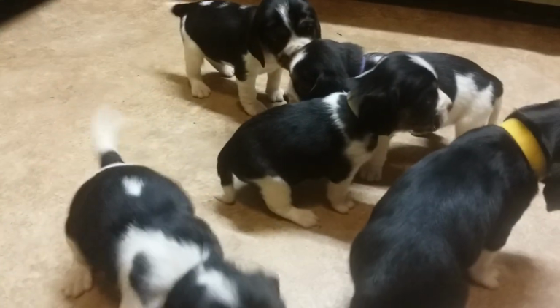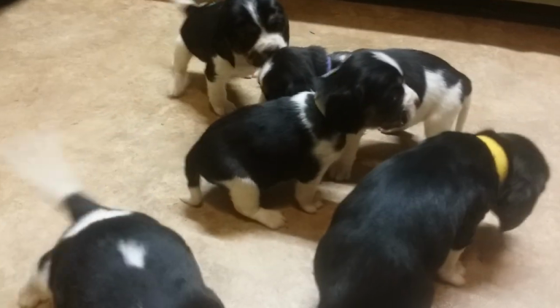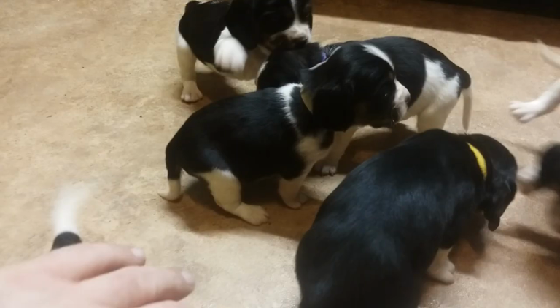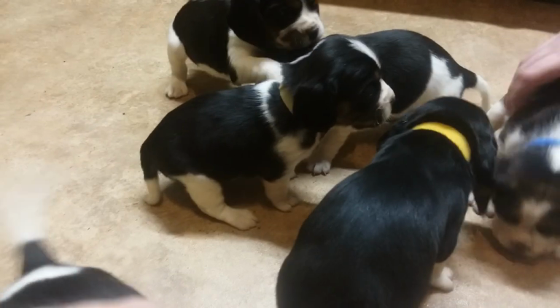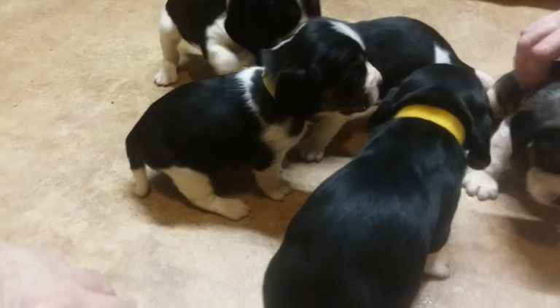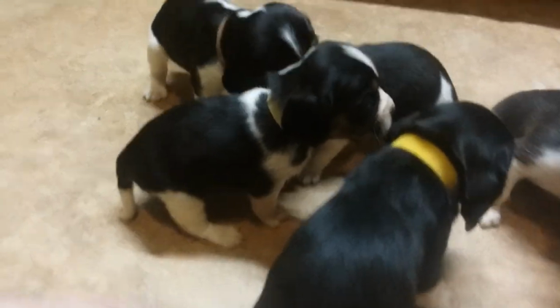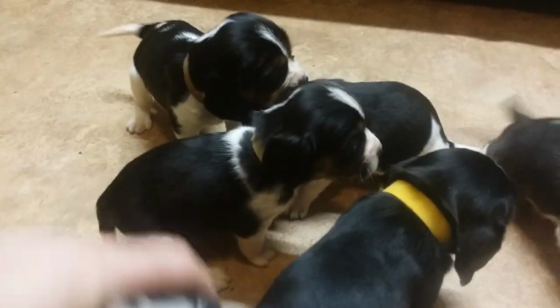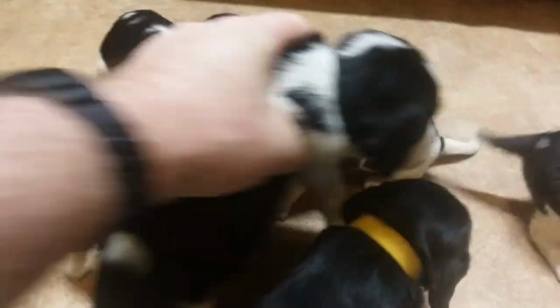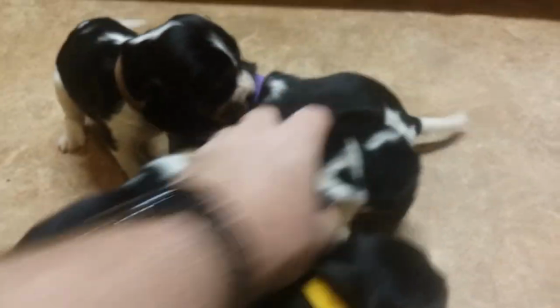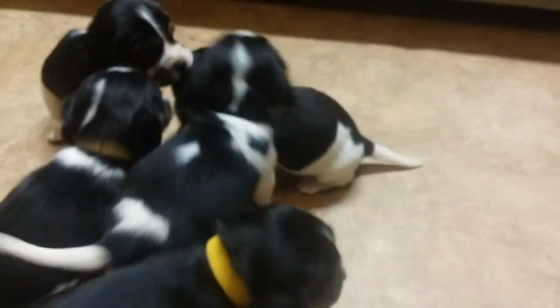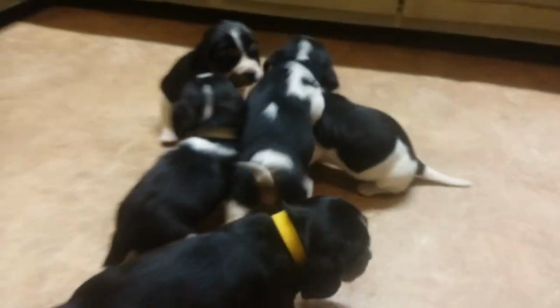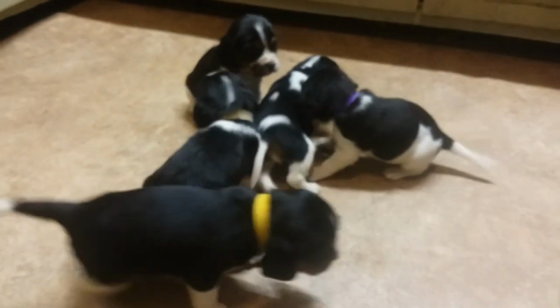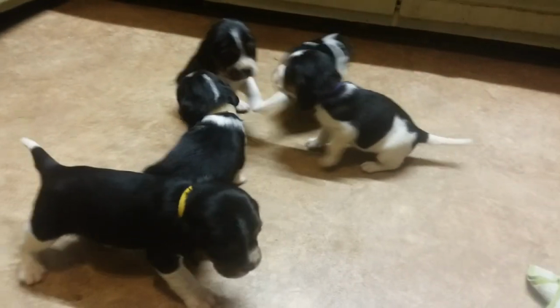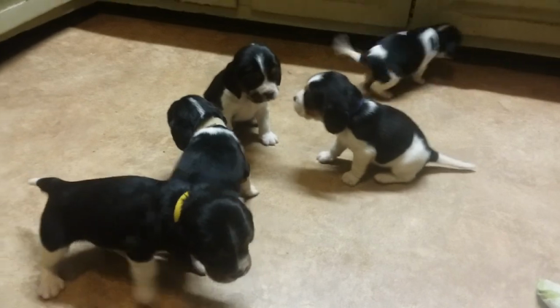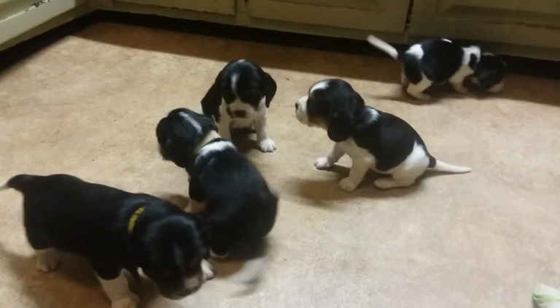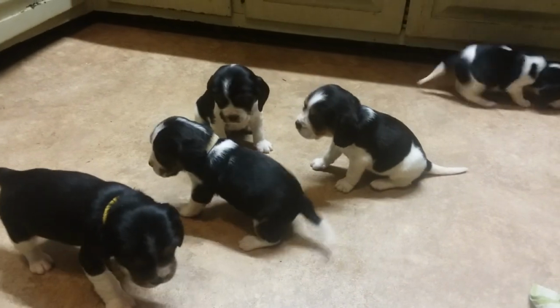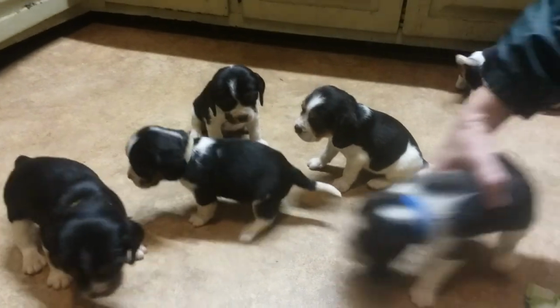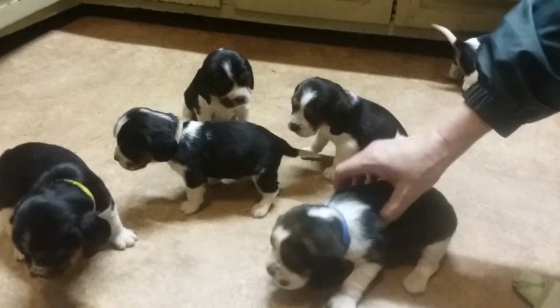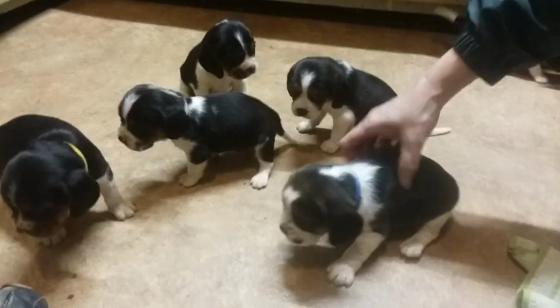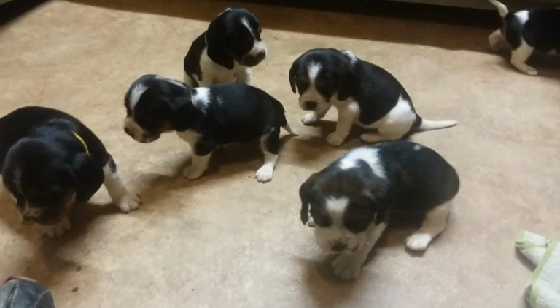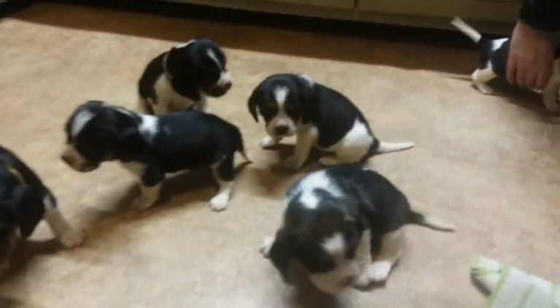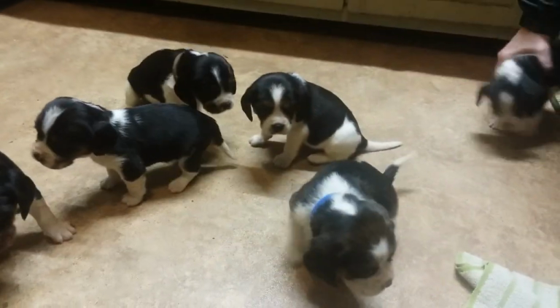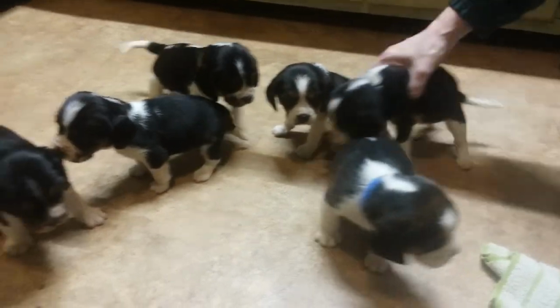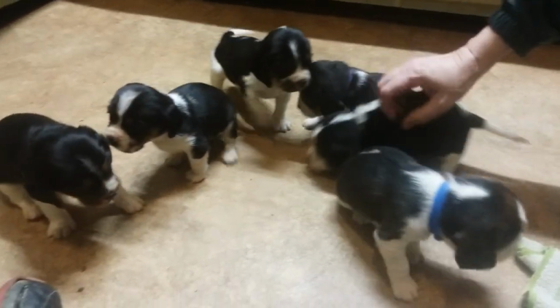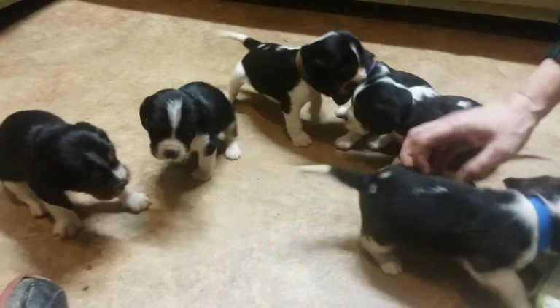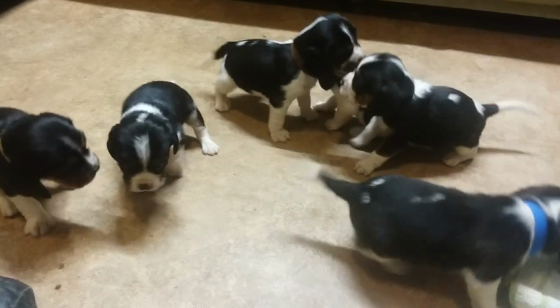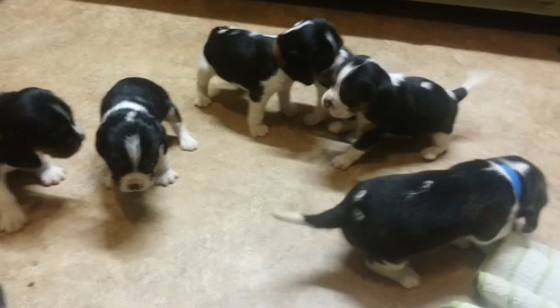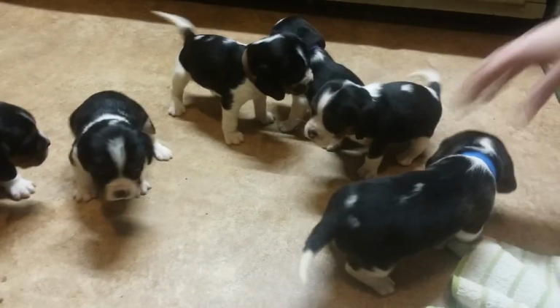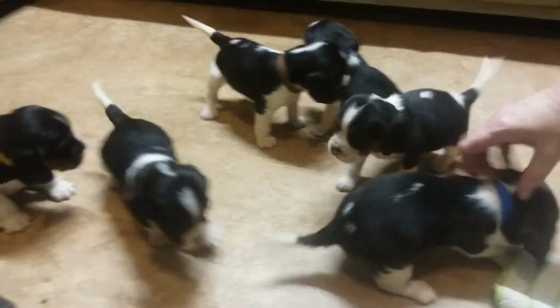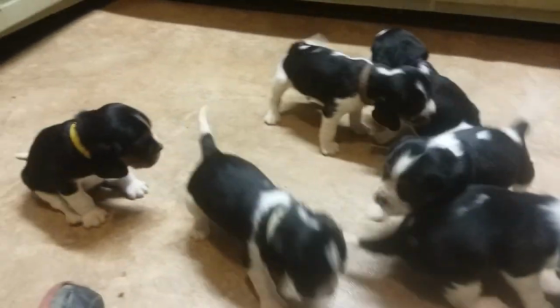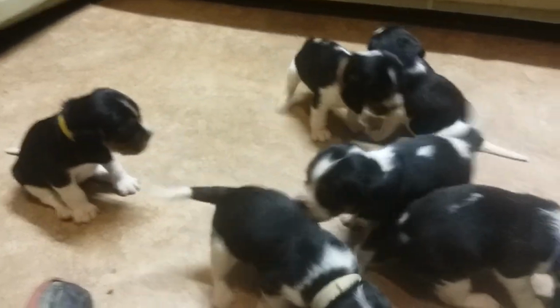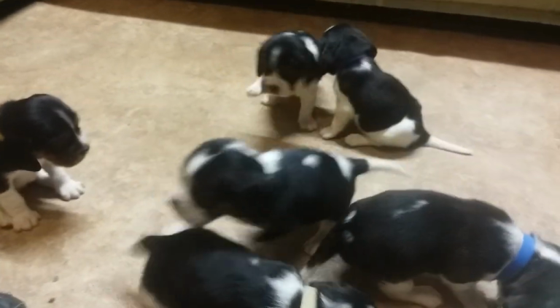They're just now learning to walk good — they just turned four weeks old today. This video was made on Wednesday, March the 11th, so they just turned four weeks old and are just now beginning to move around quite a bit.